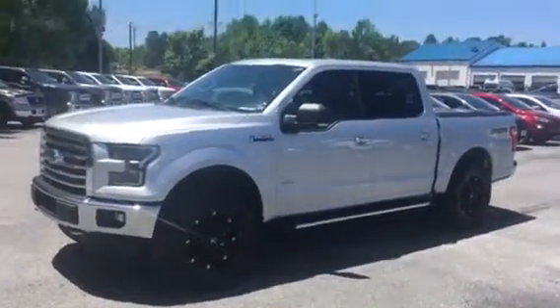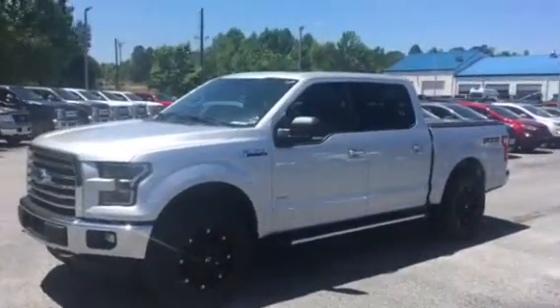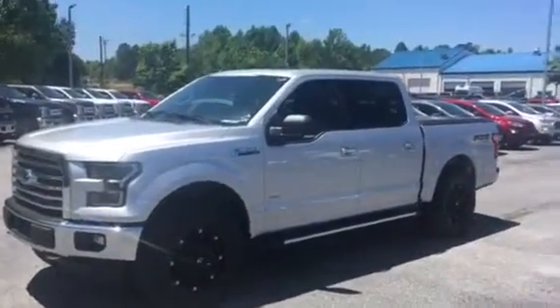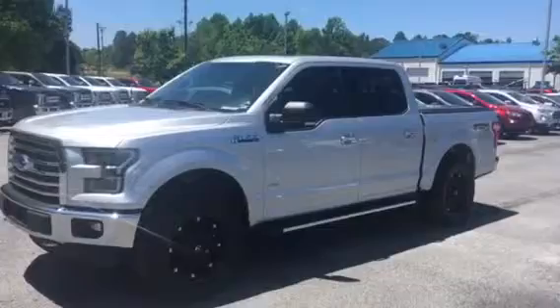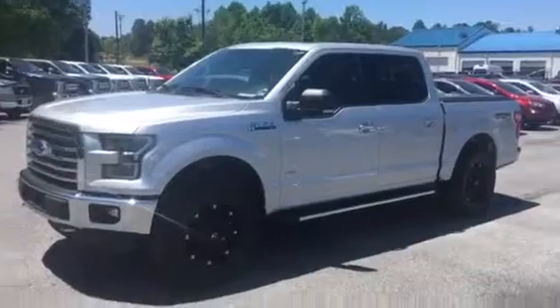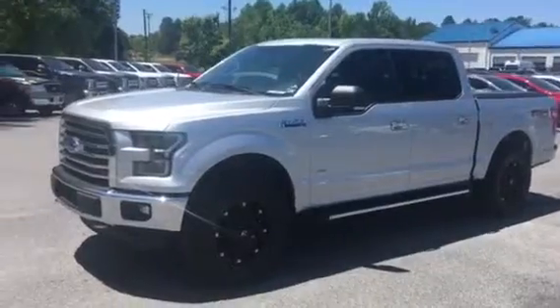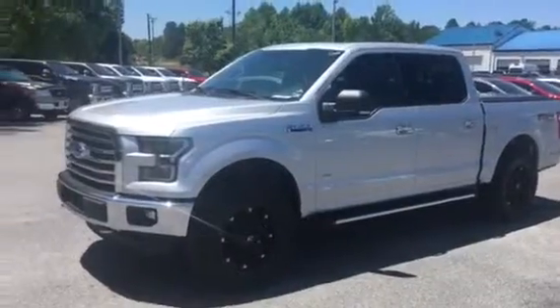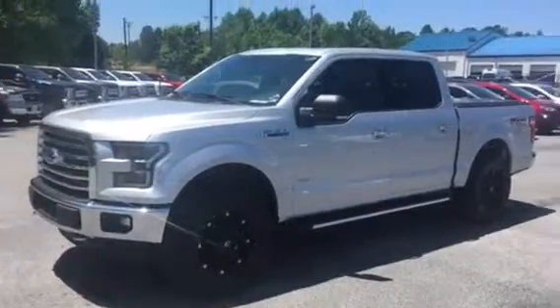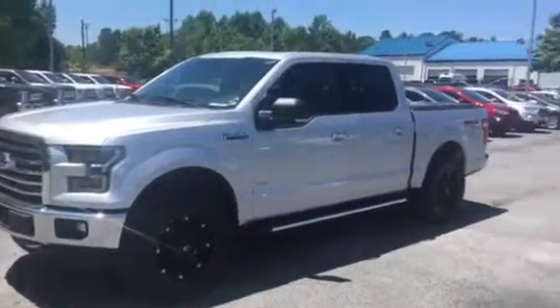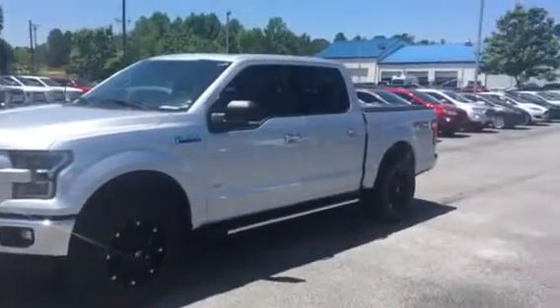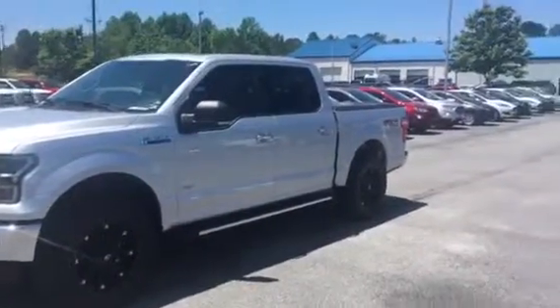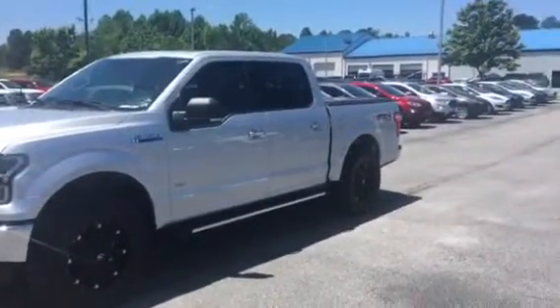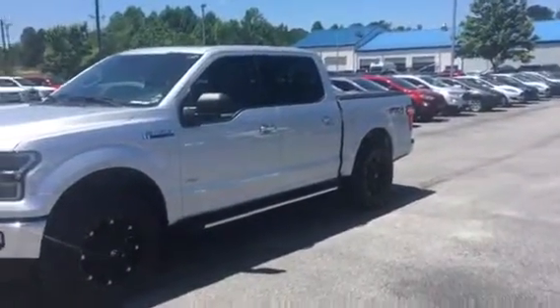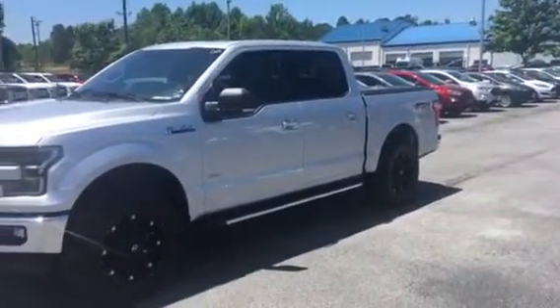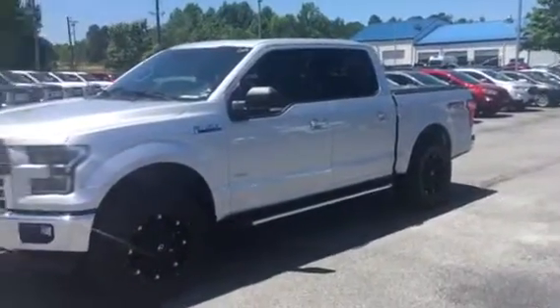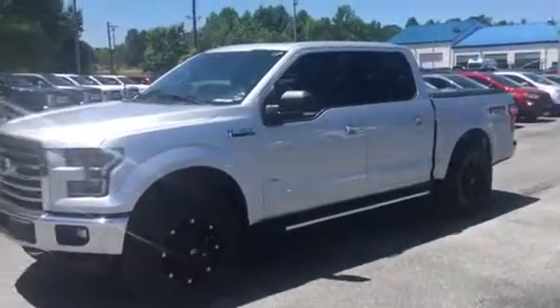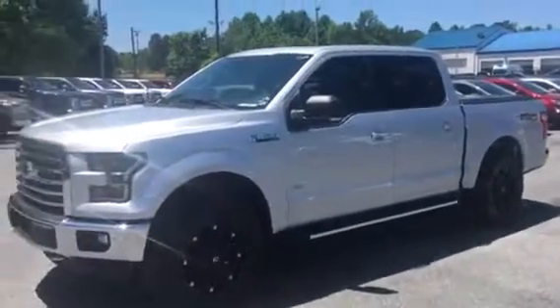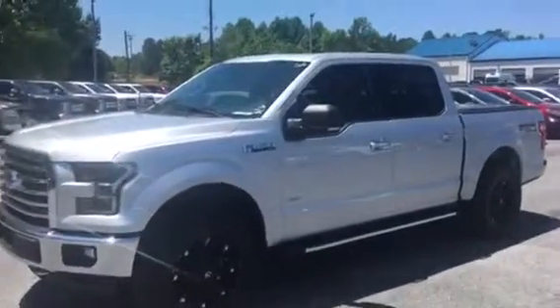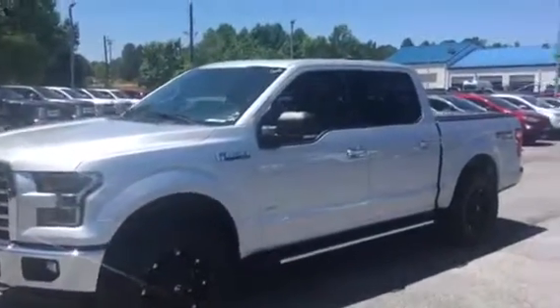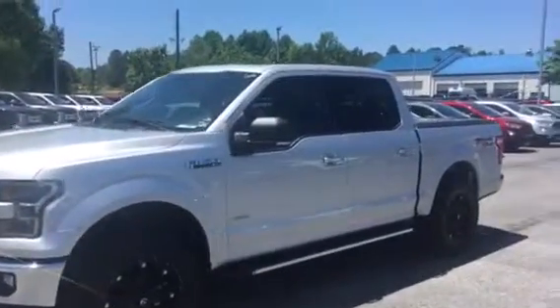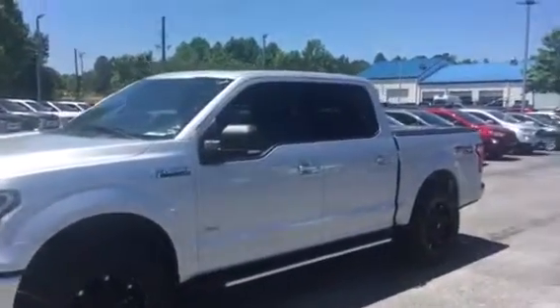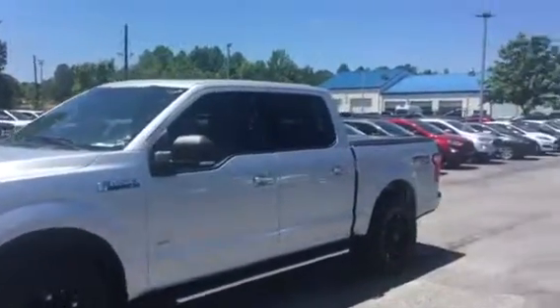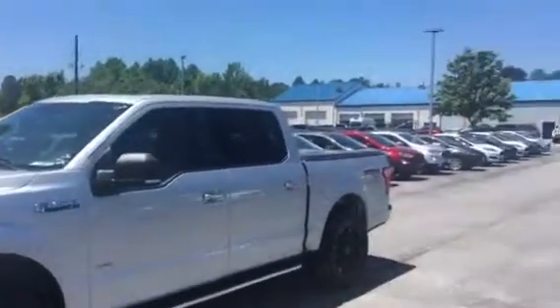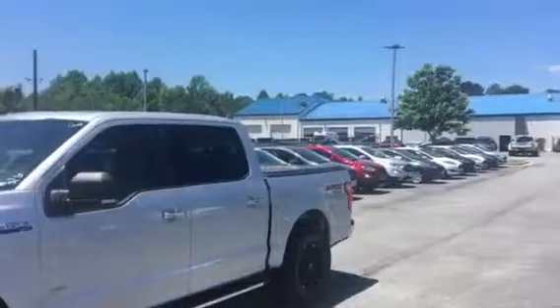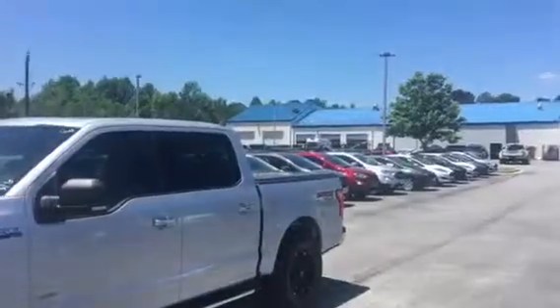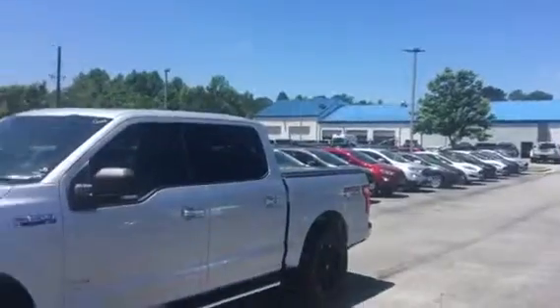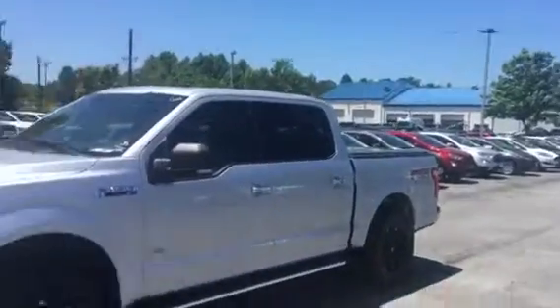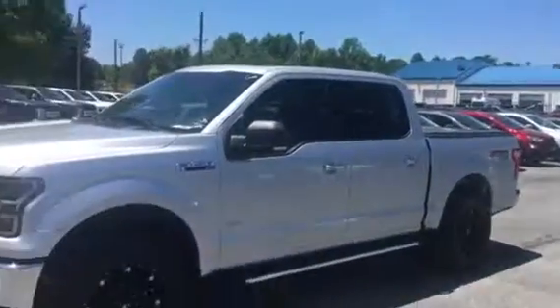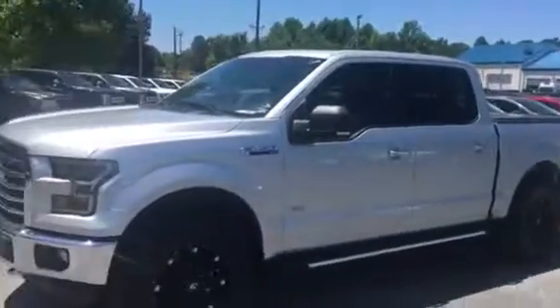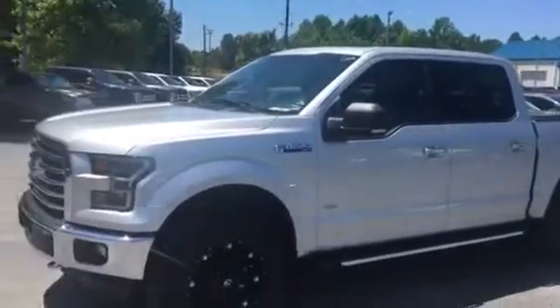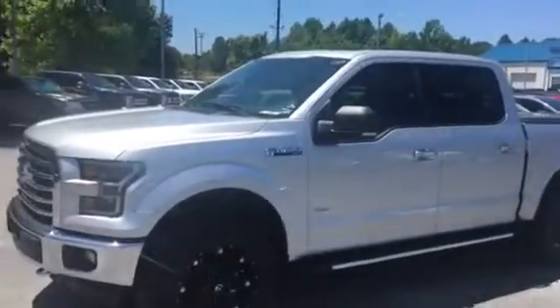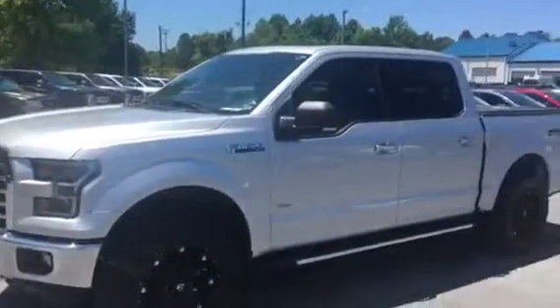It's got a panoramic sunroof, nice wheels and tires, a two-and-a-half-inch lift, and a tonneau cover. Super, super clean.